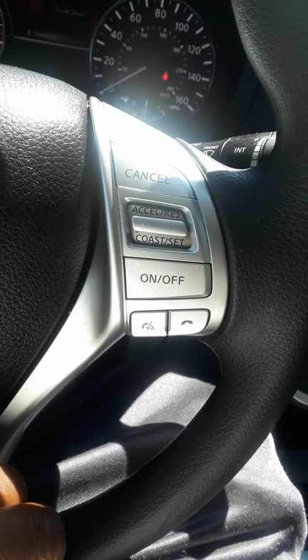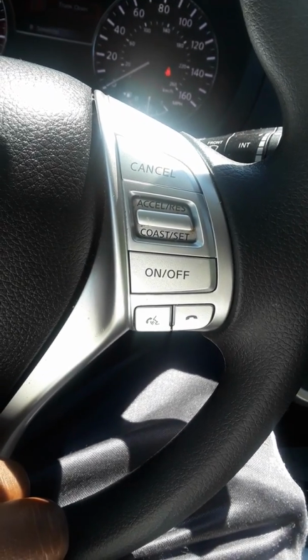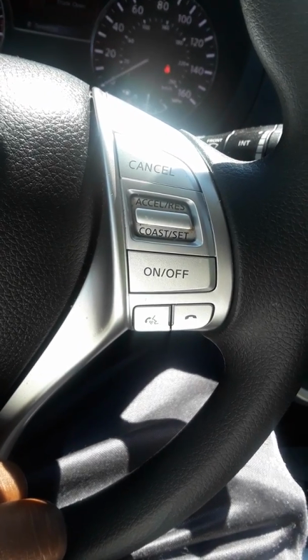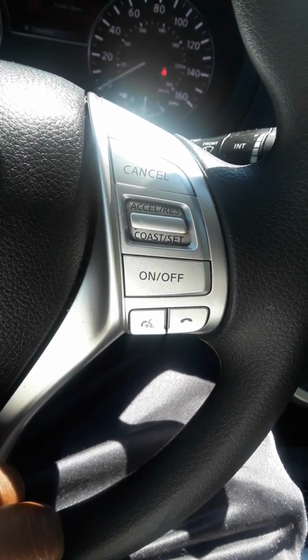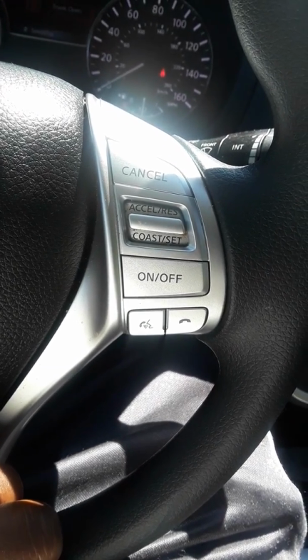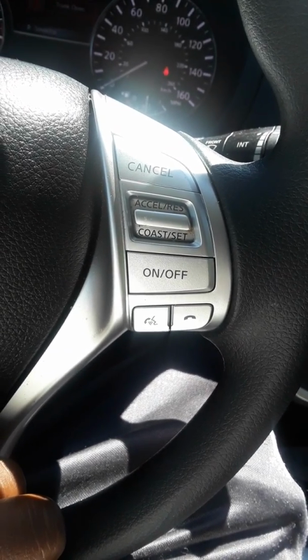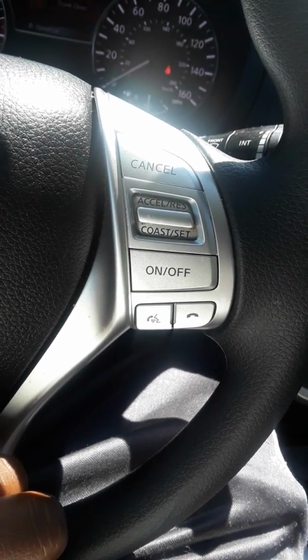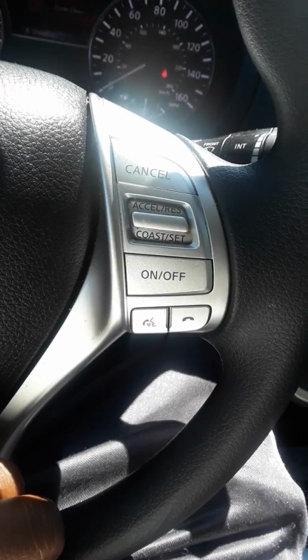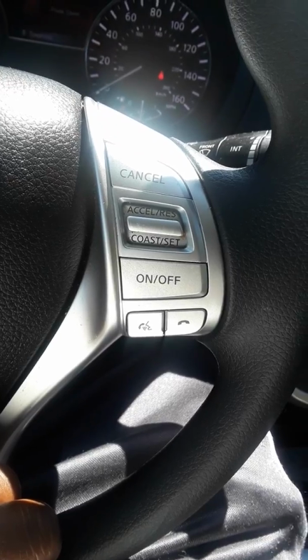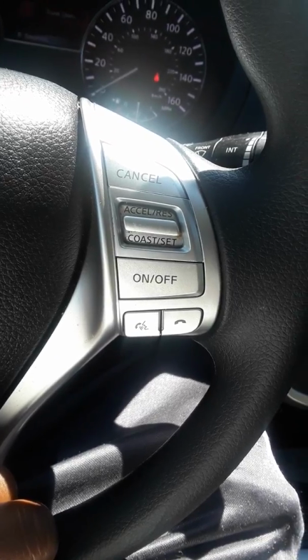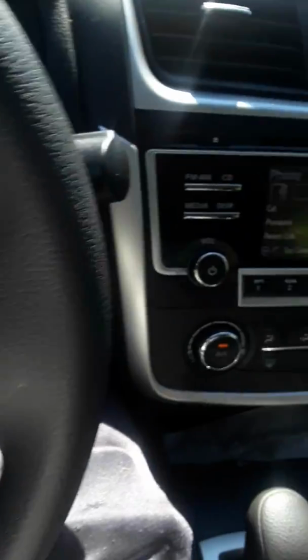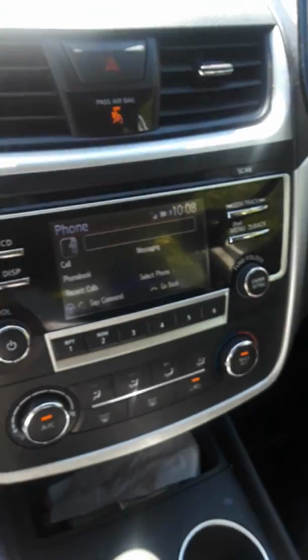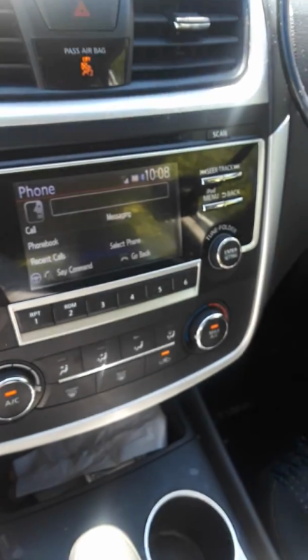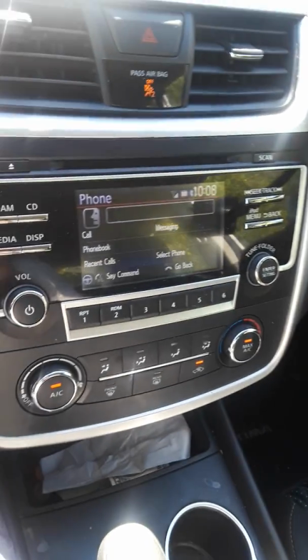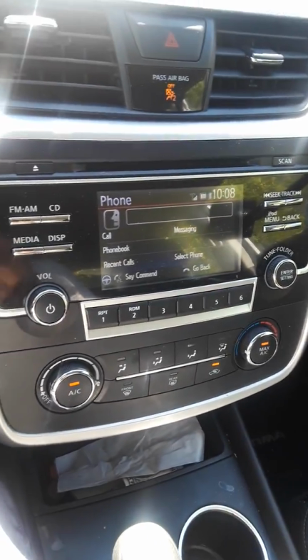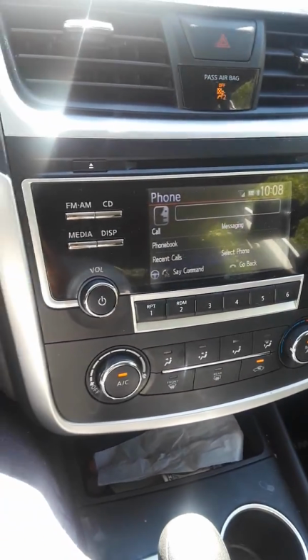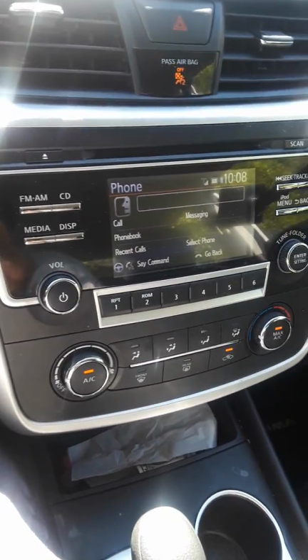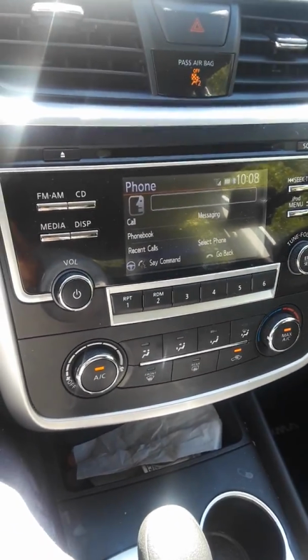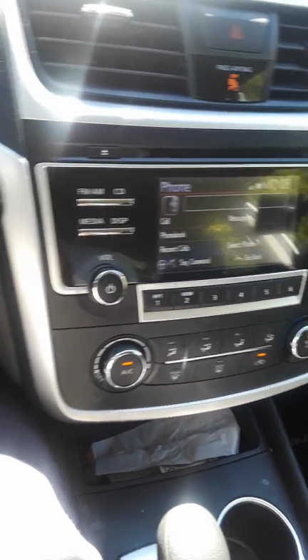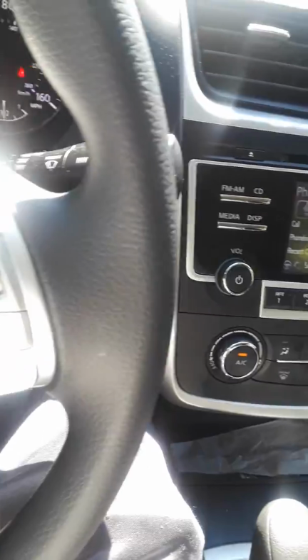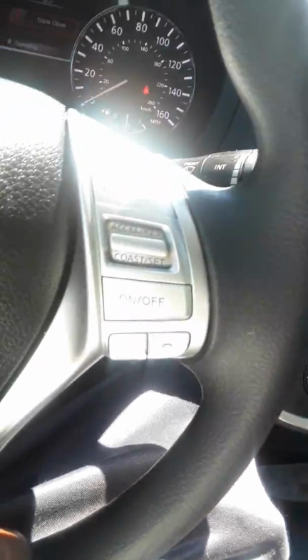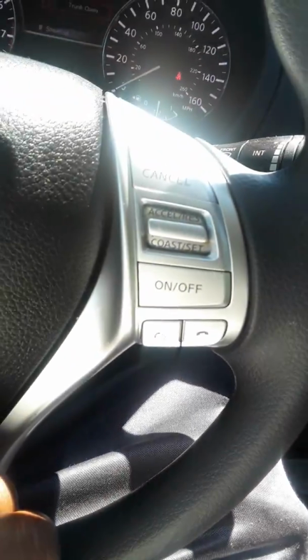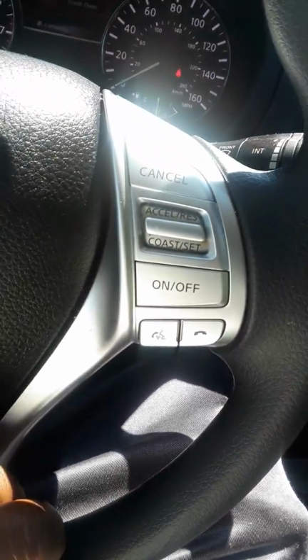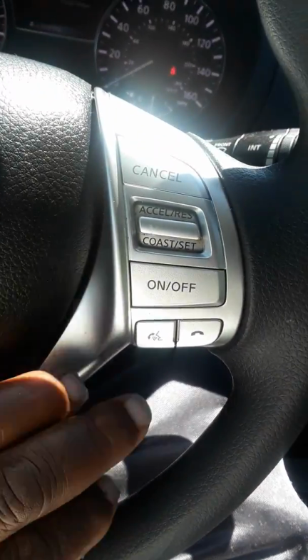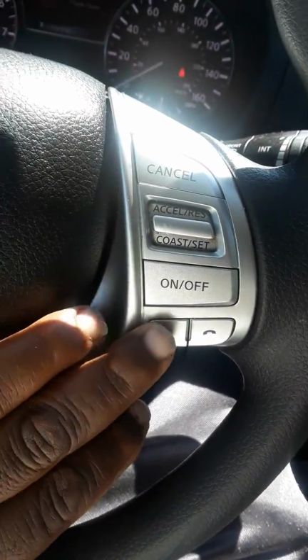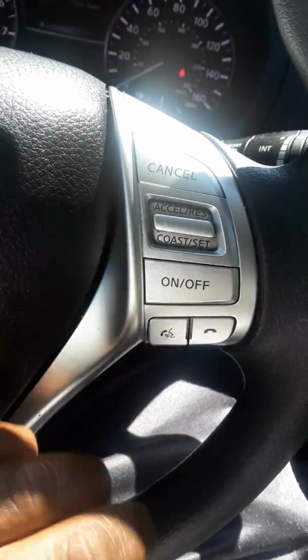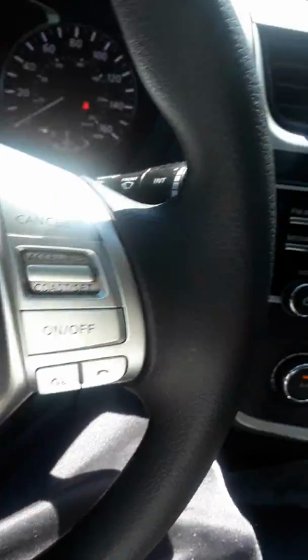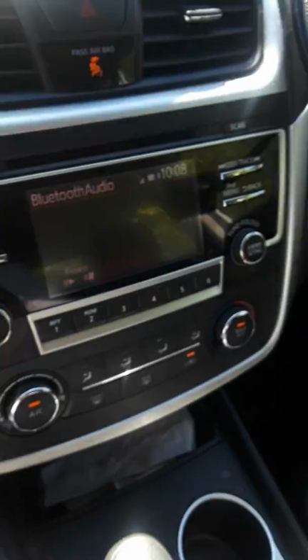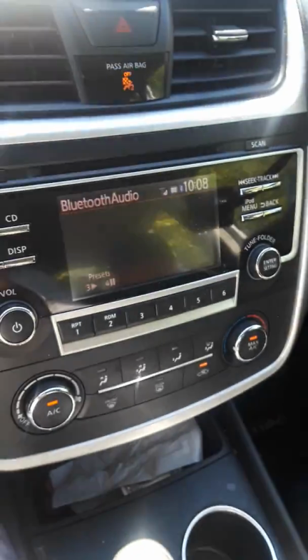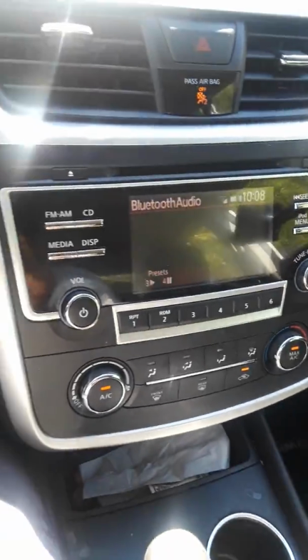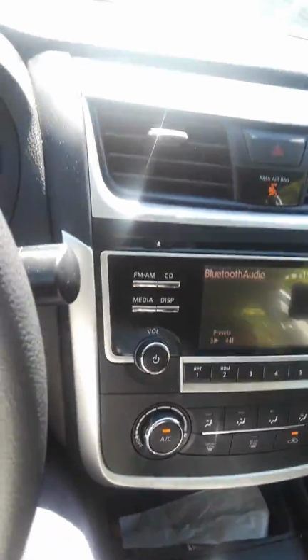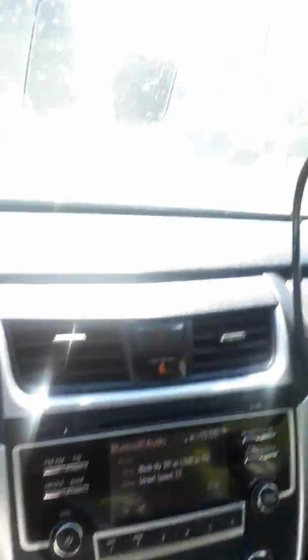Available voice commands after the beep are: call, phone book, recent calls, messaging, or select phone. Pretty standard.